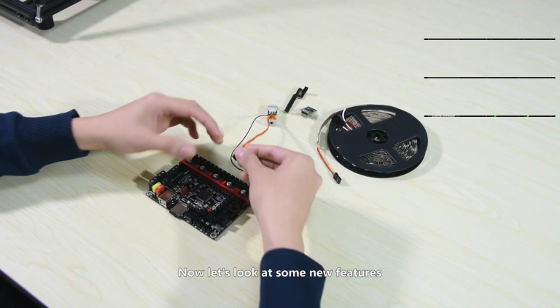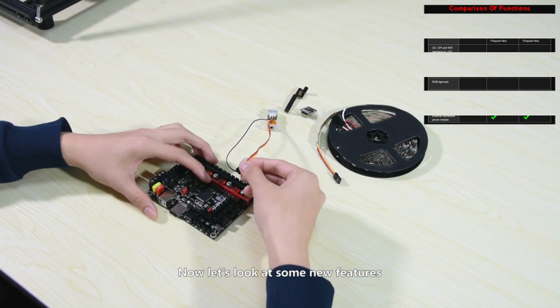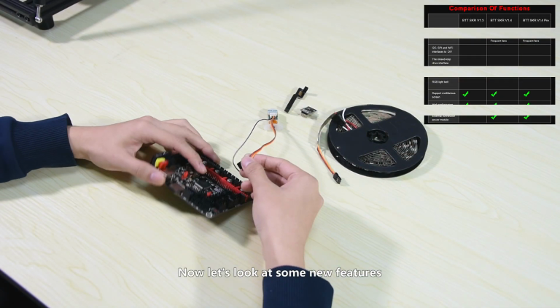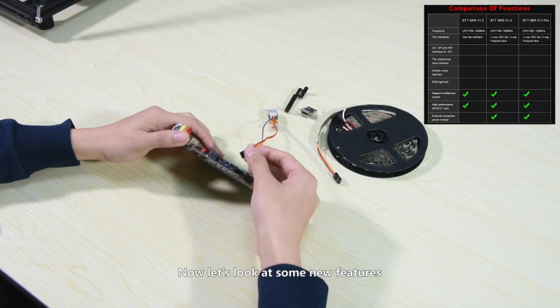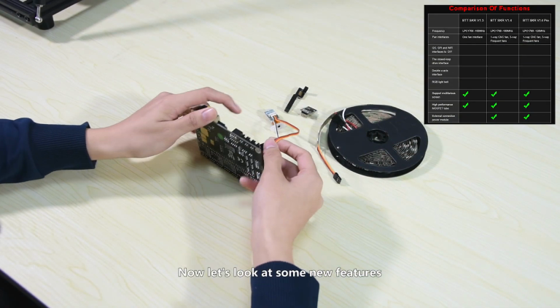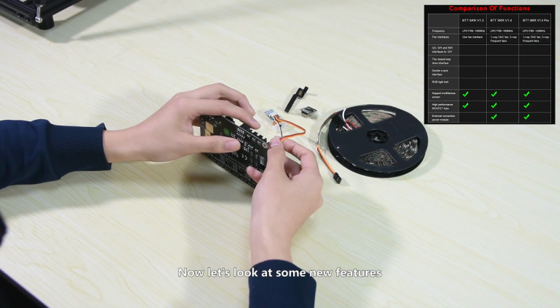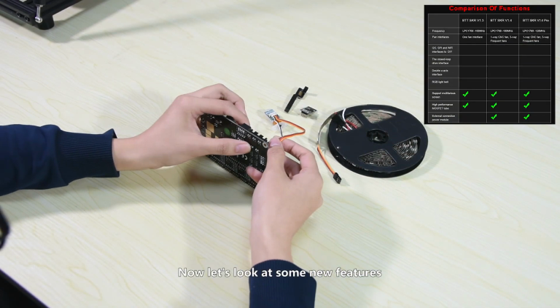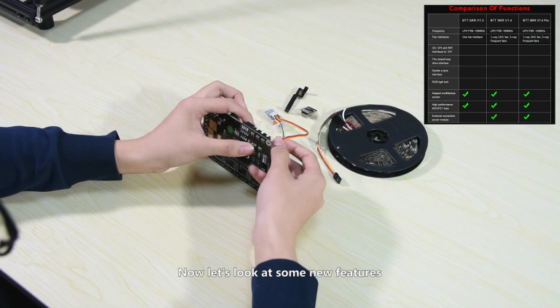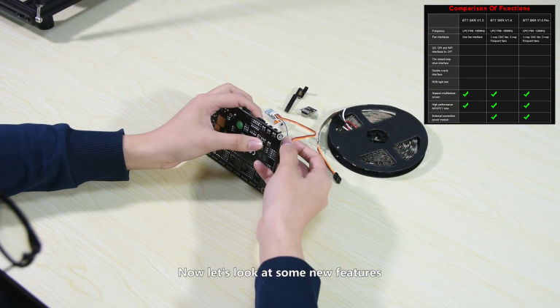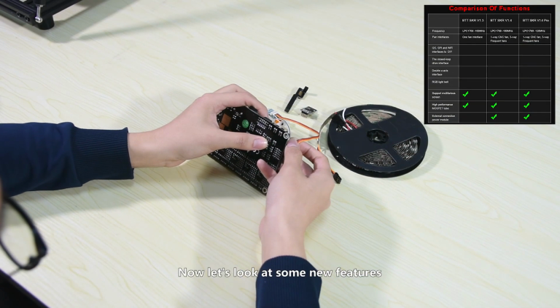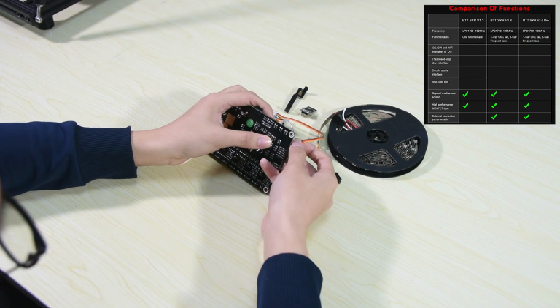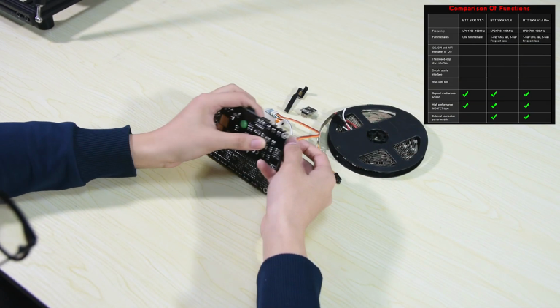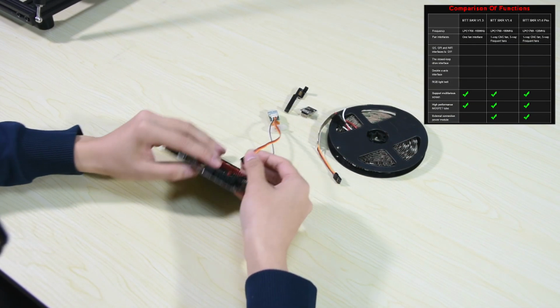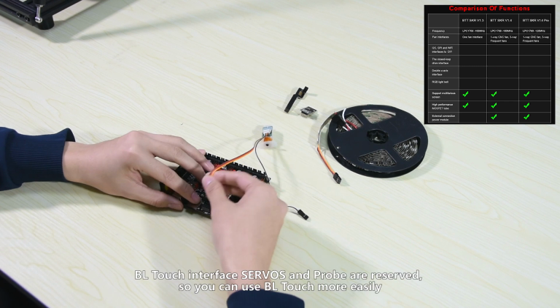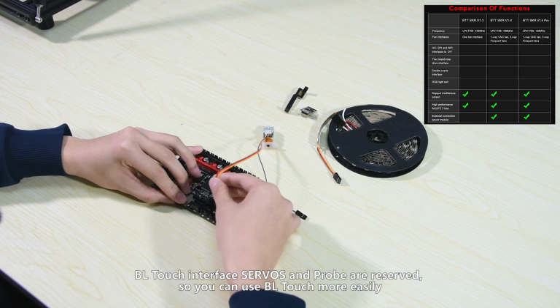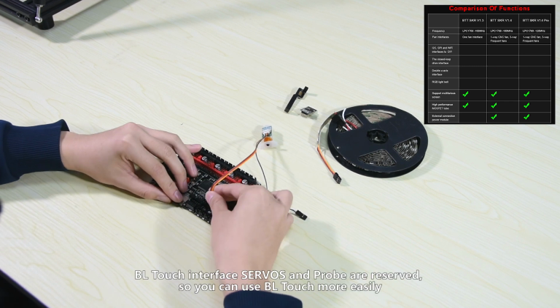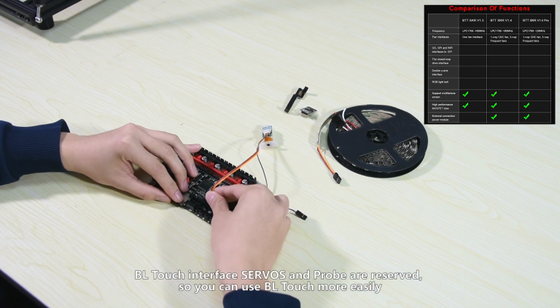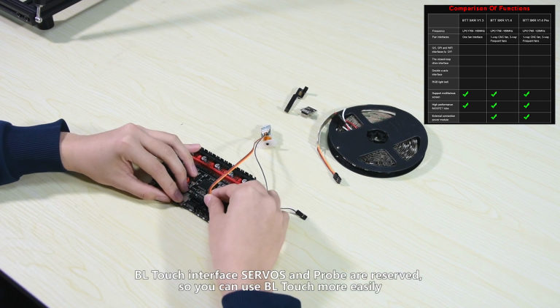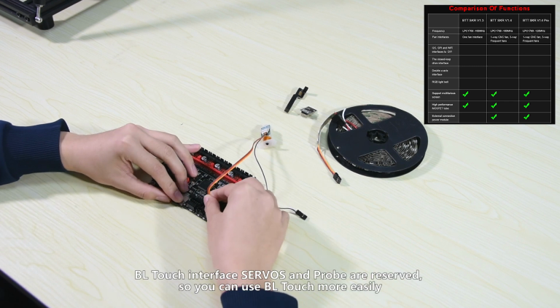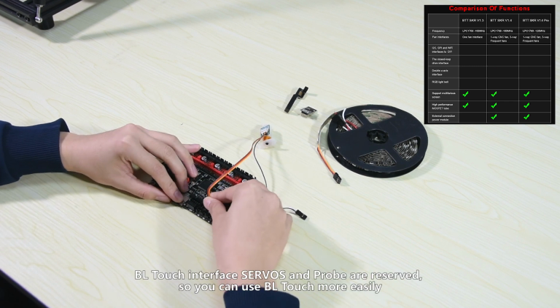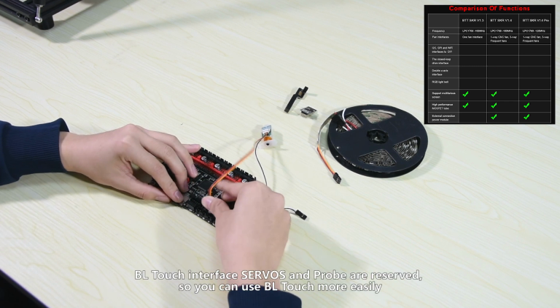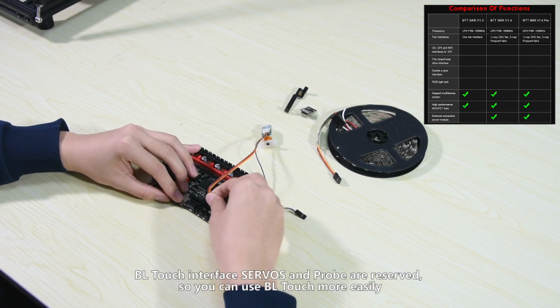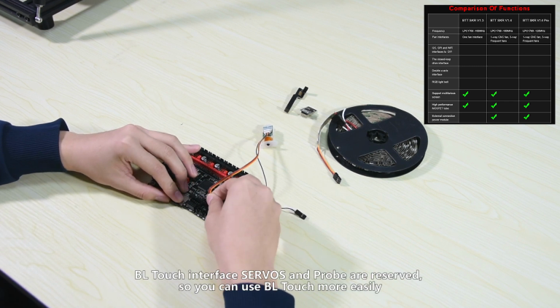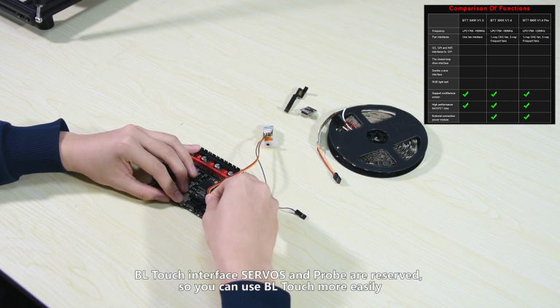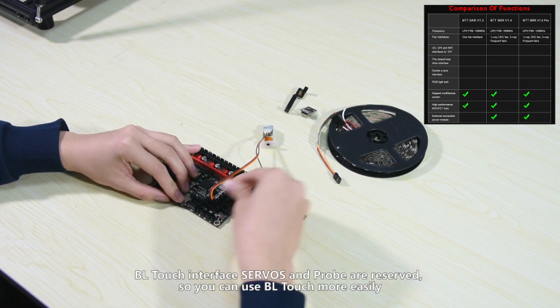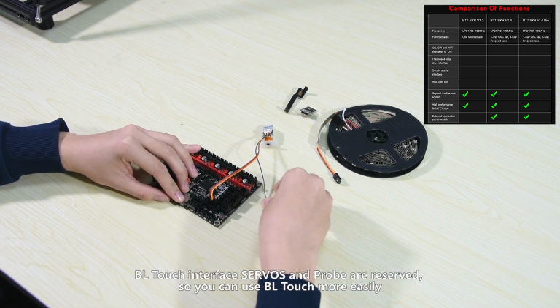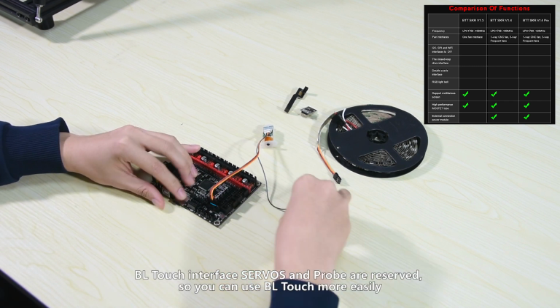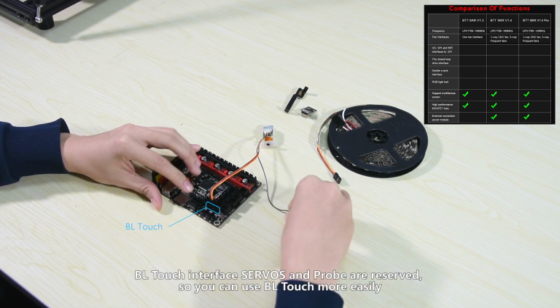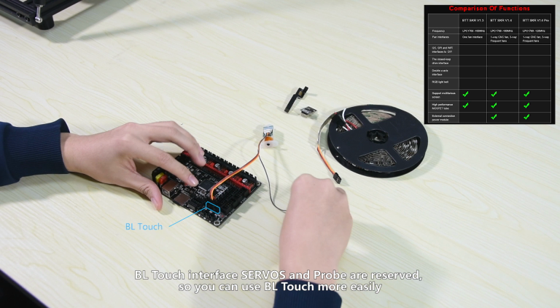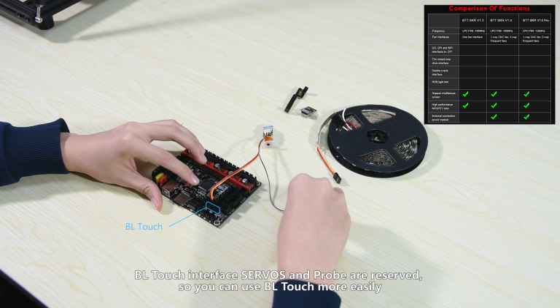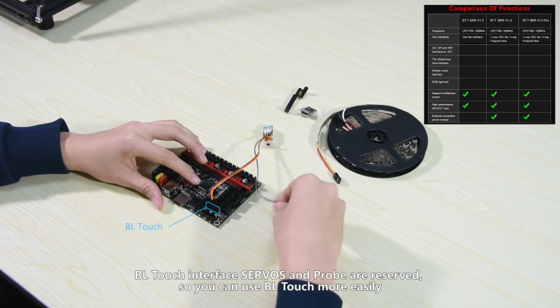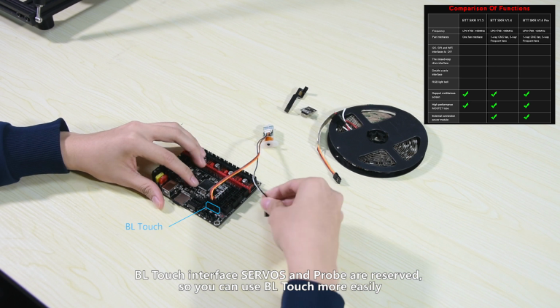Now let's look at some new features. BLTouch interface servos and probe are reserved, so you can use BLTouch more easily.